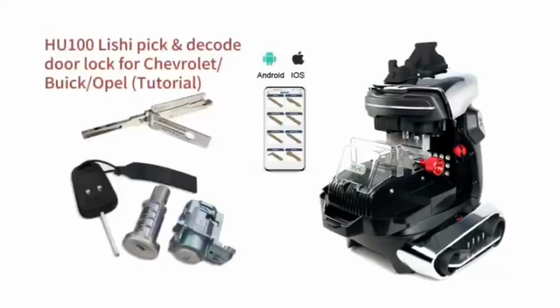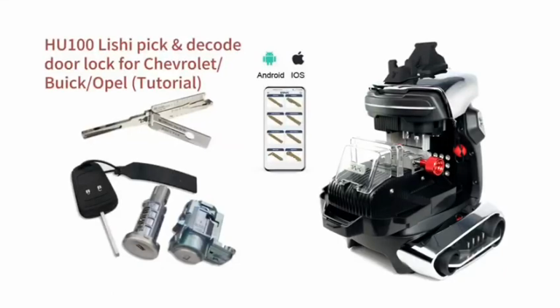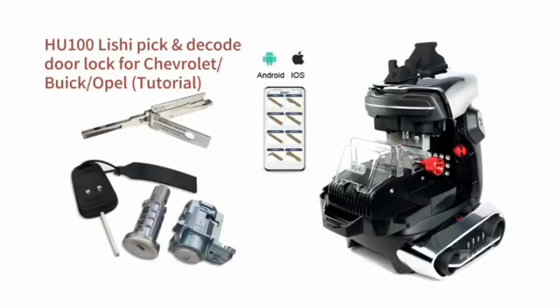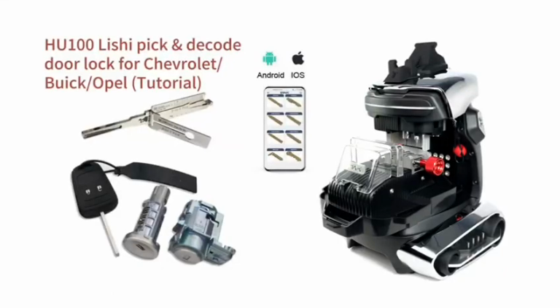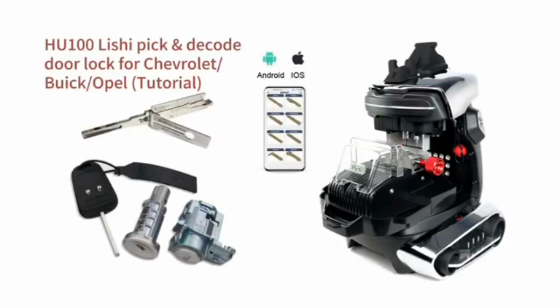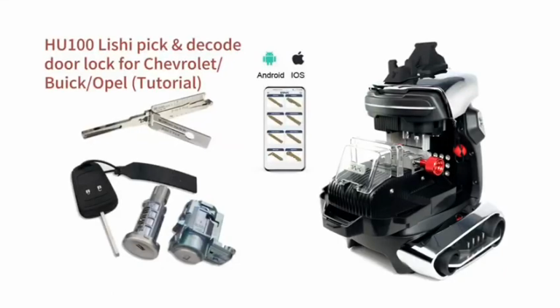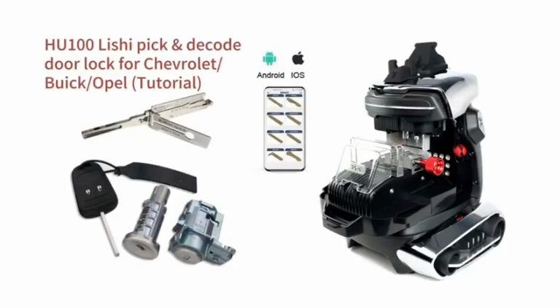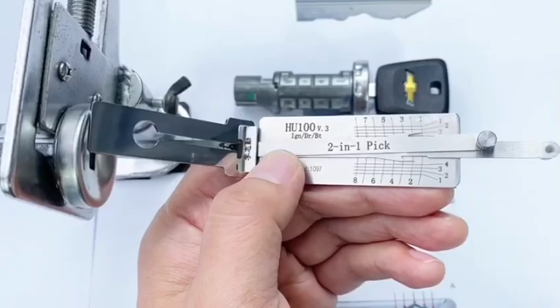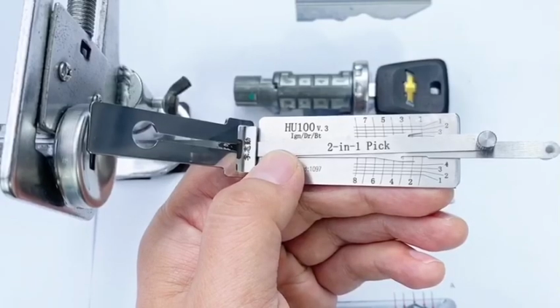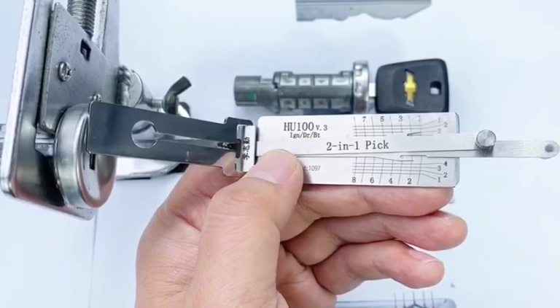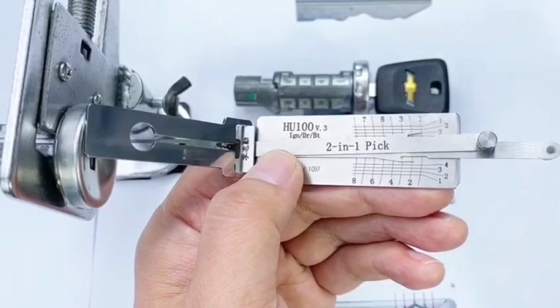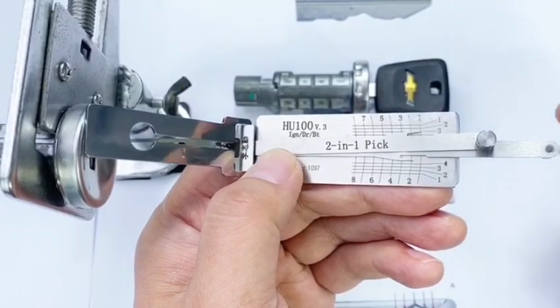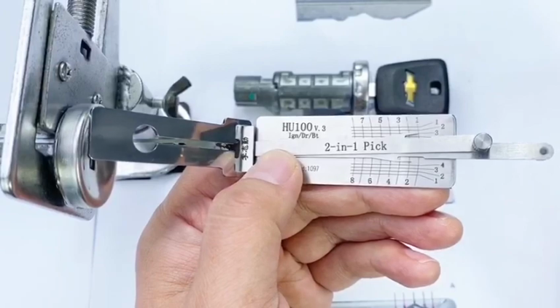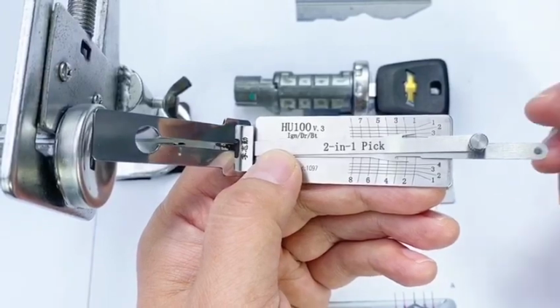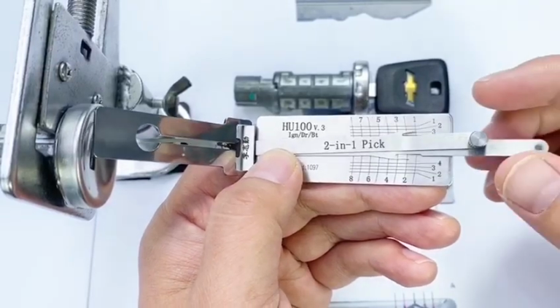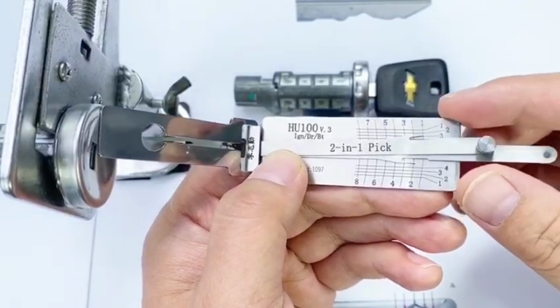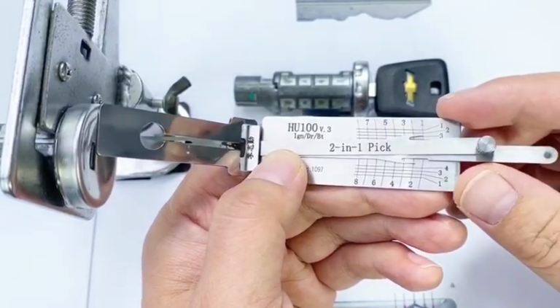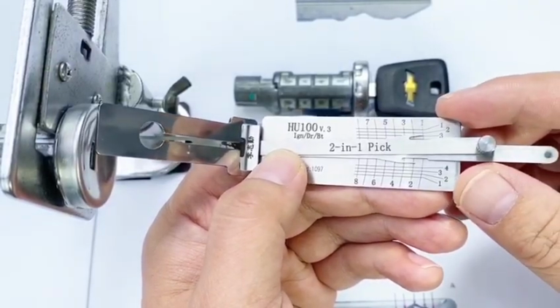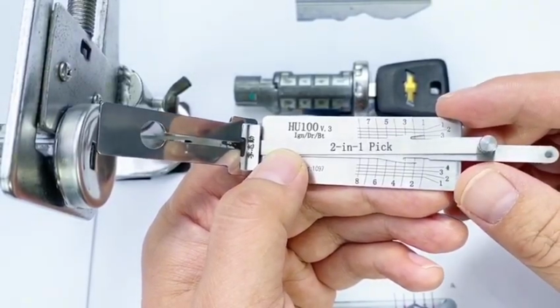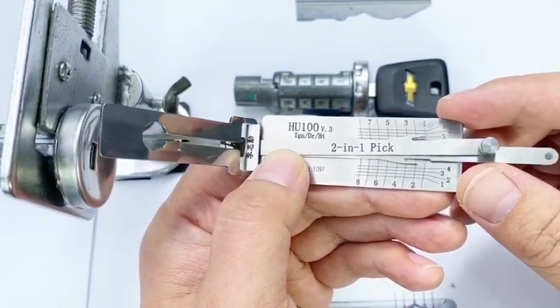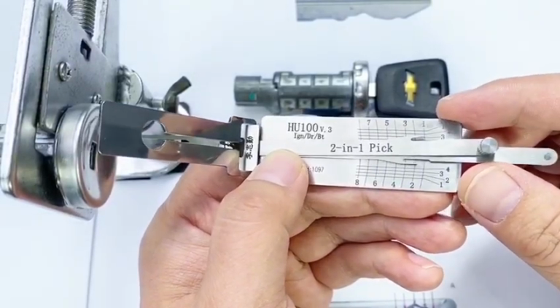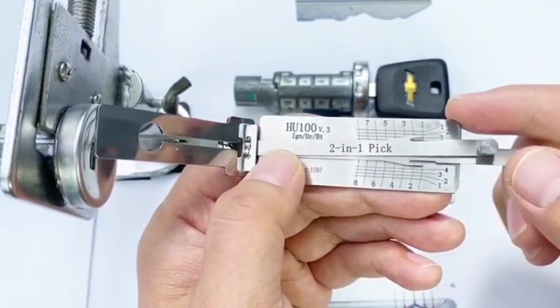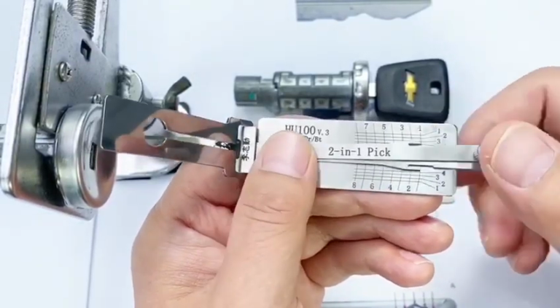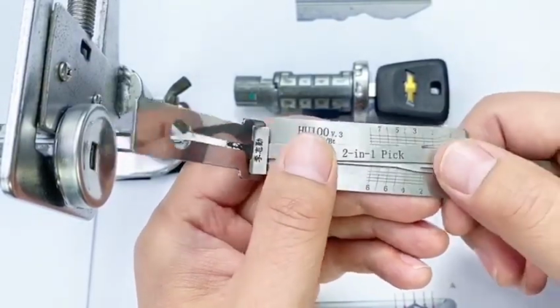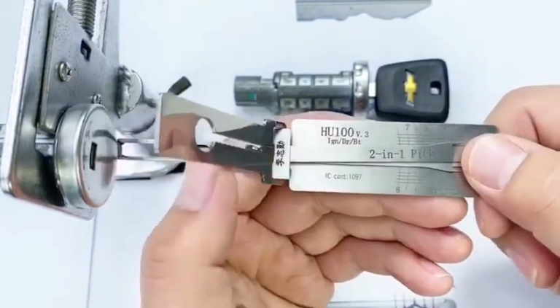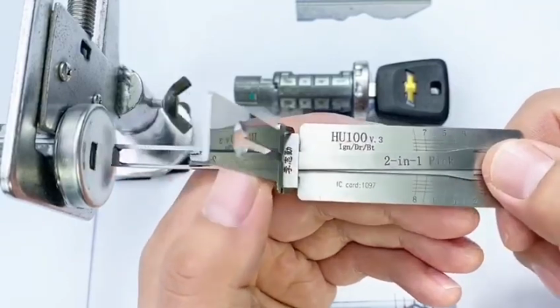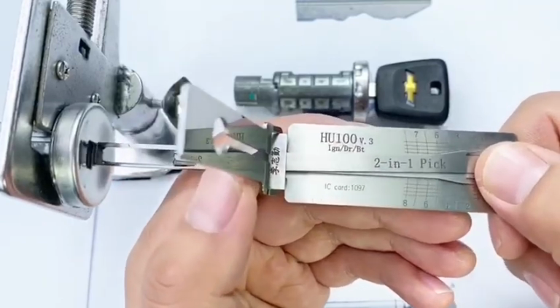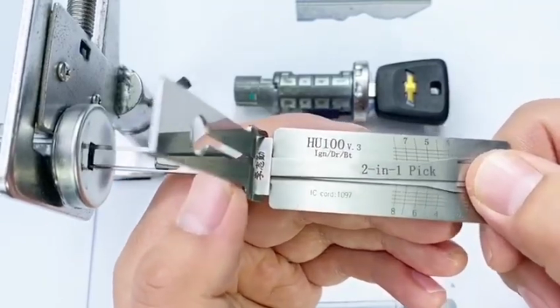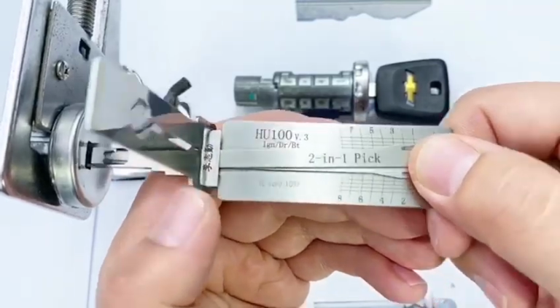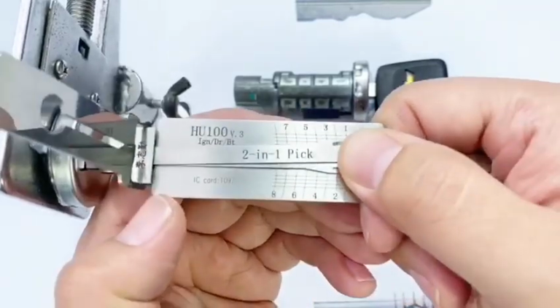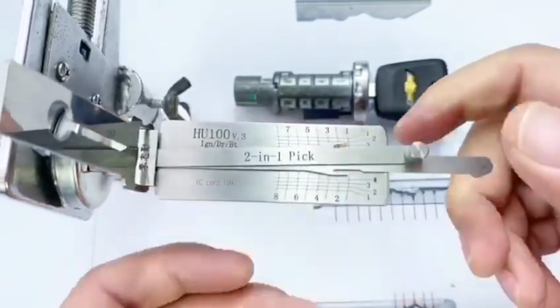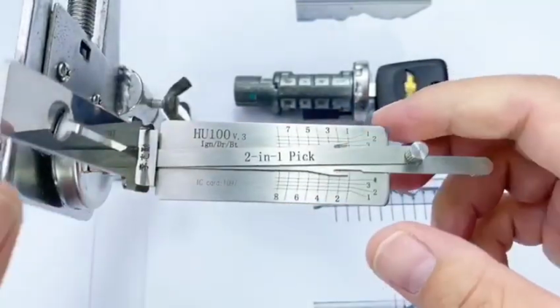Each H100 decoder can pick and decode door locks for travel, Opel, and brick. At first, insert the decoder into the lock.